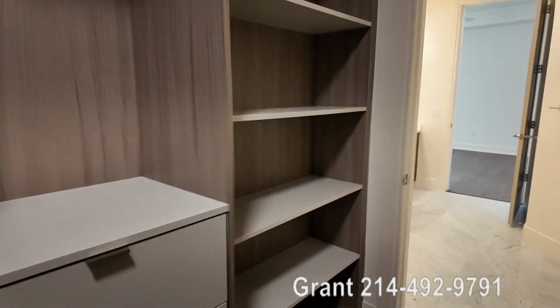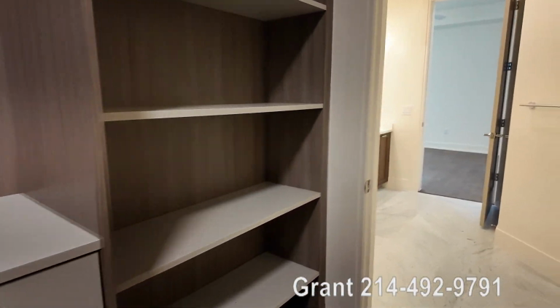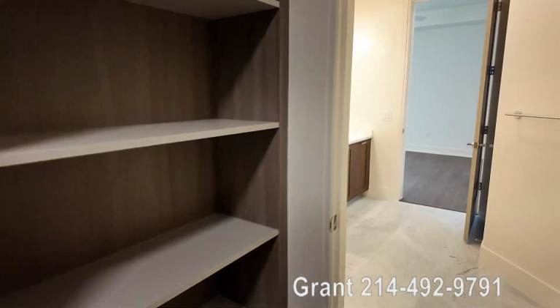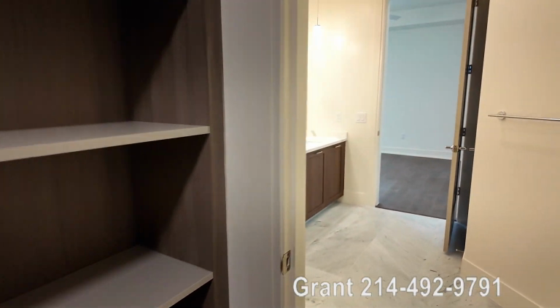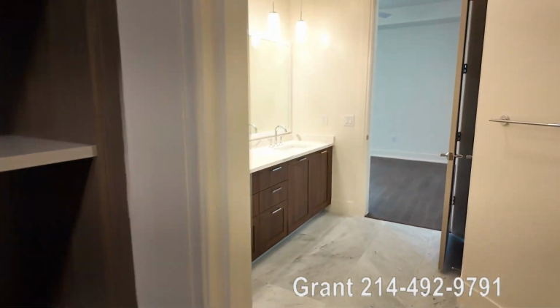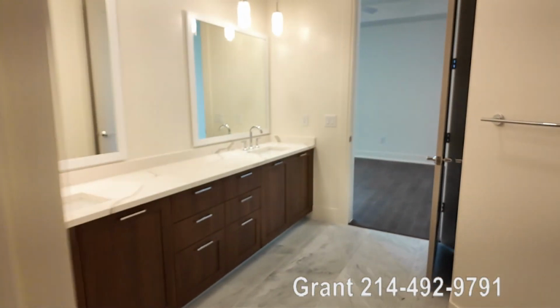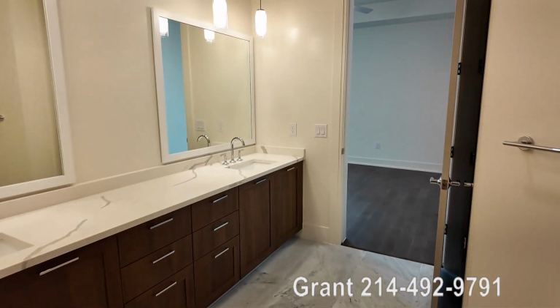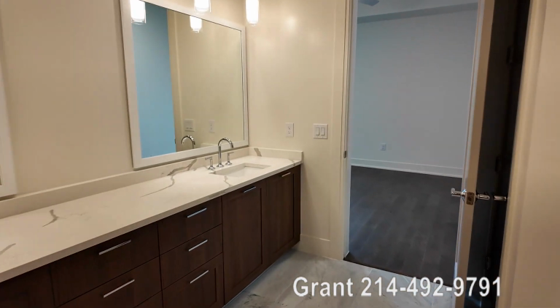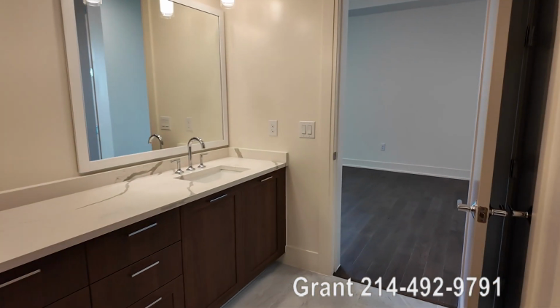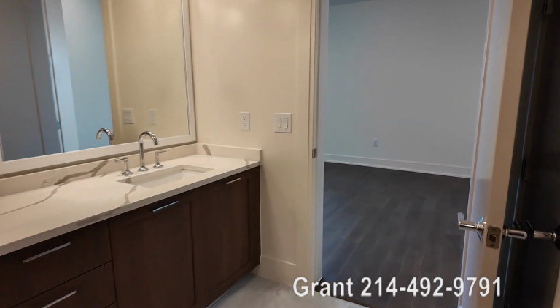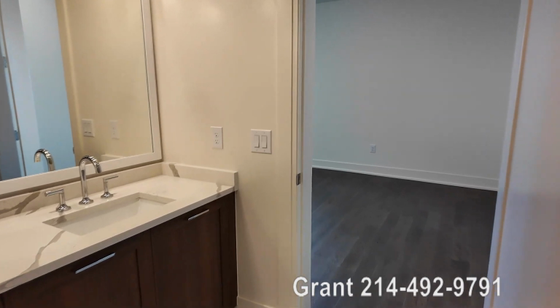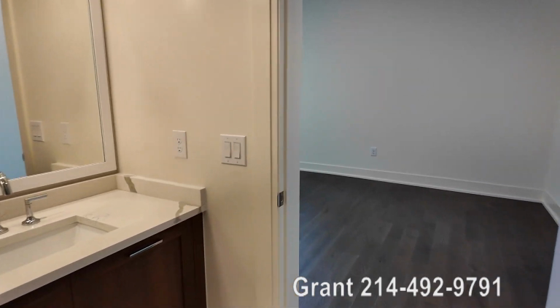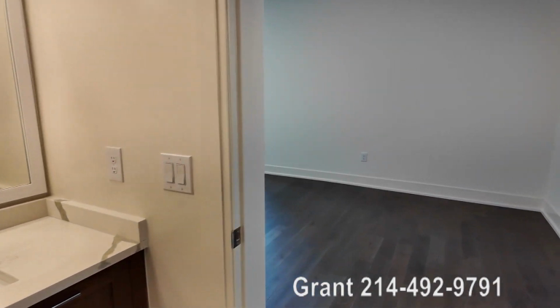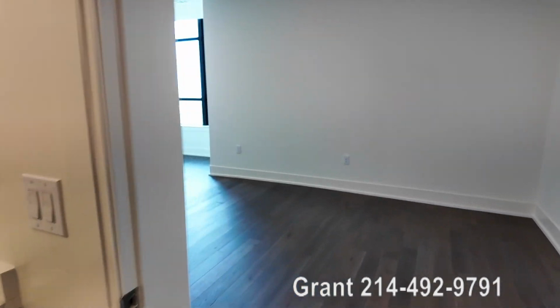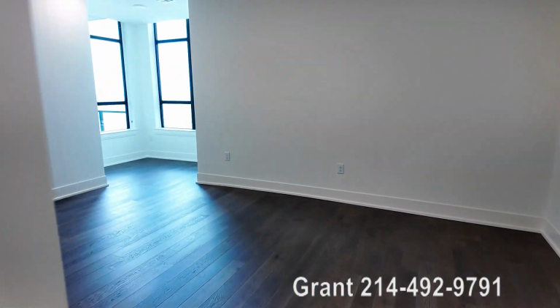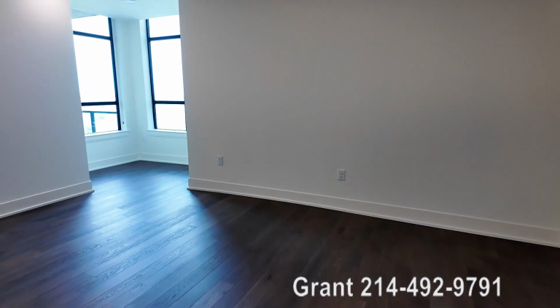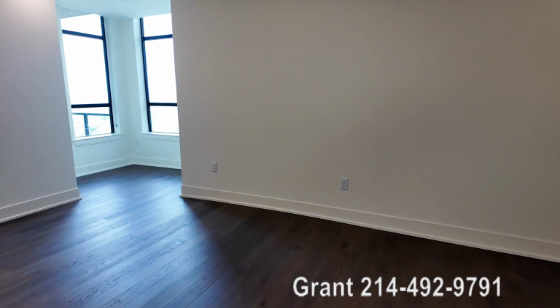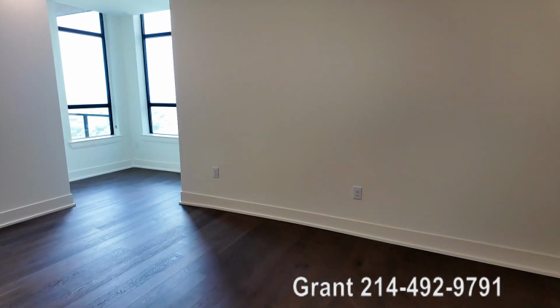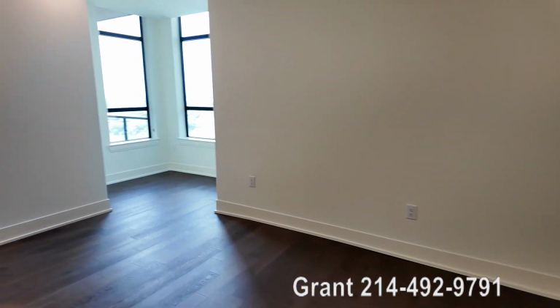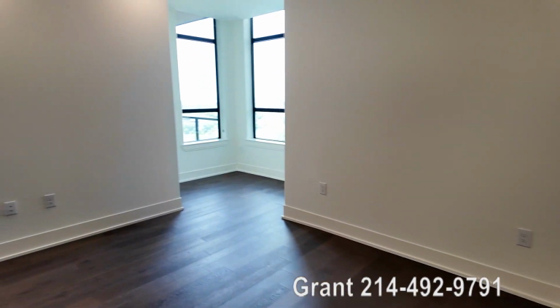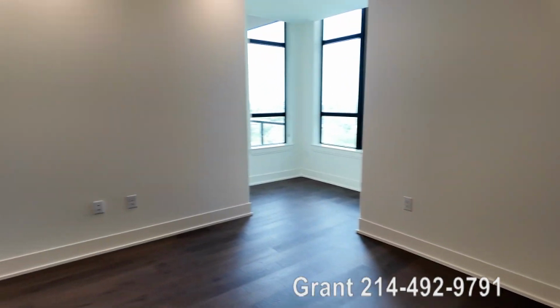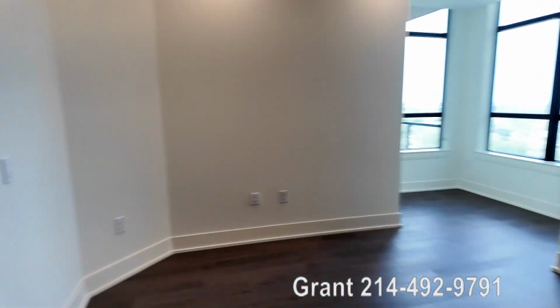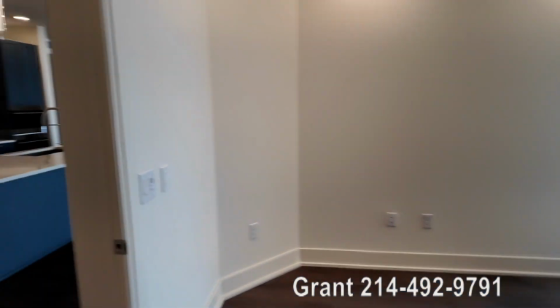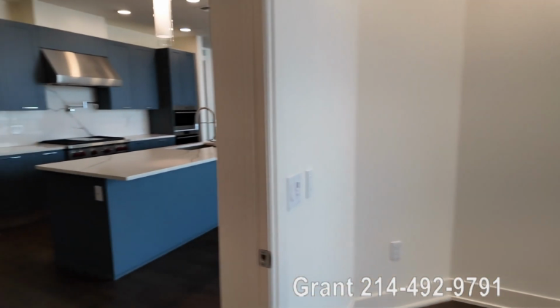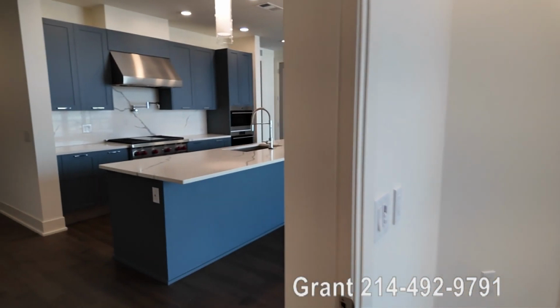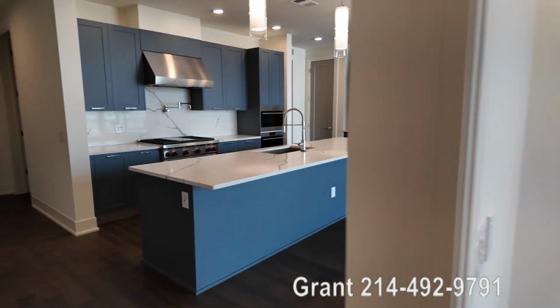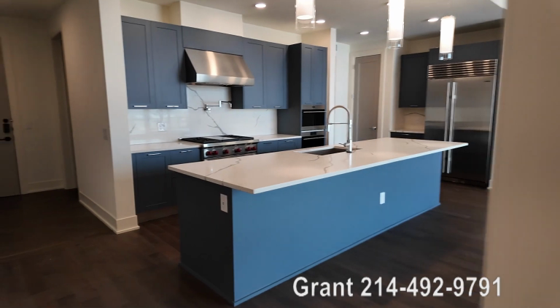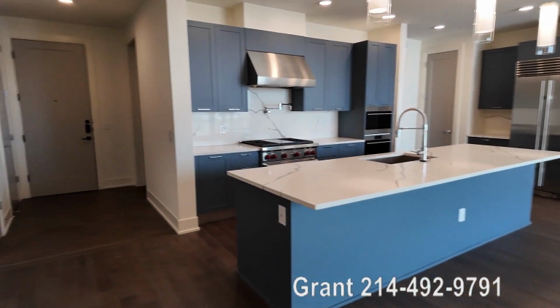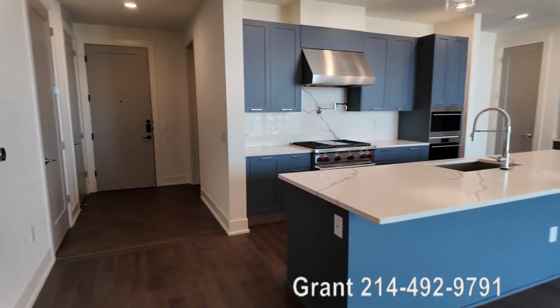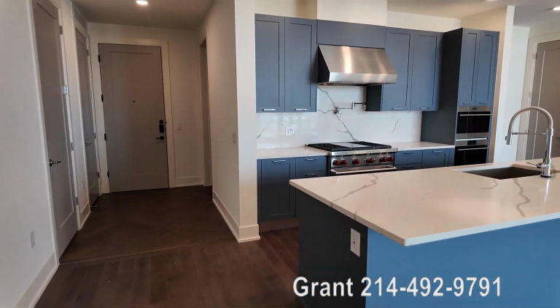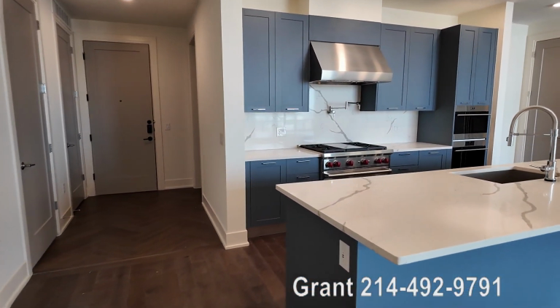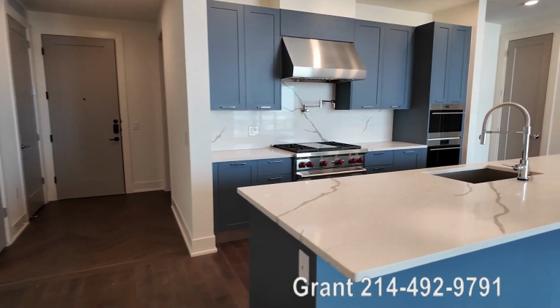We're going to walk back out. Just want to give you a little reminder of the living area and the kitchen area — man, you've got a beautiful penthouse waiting for you here.